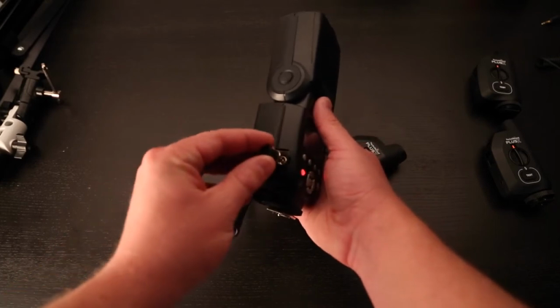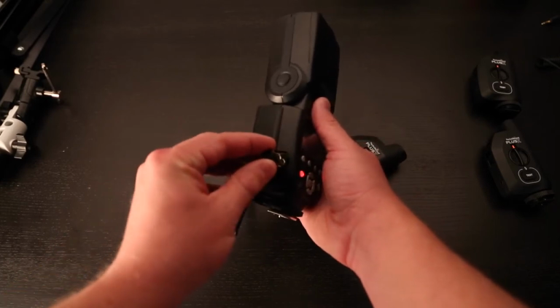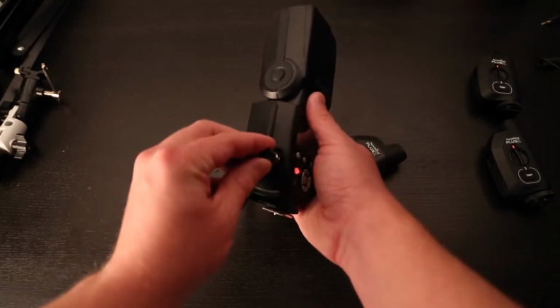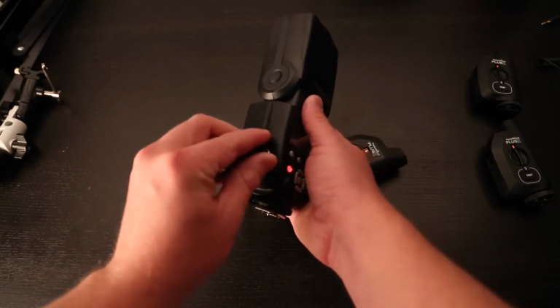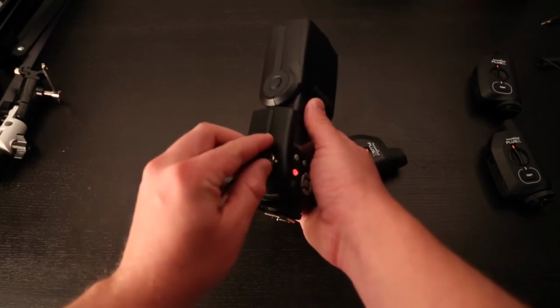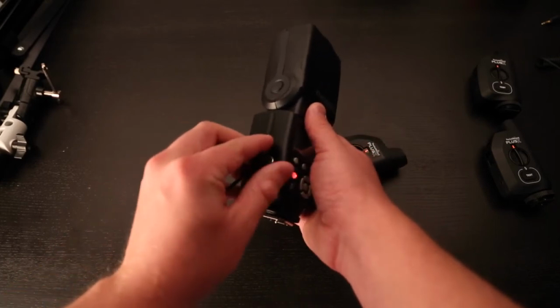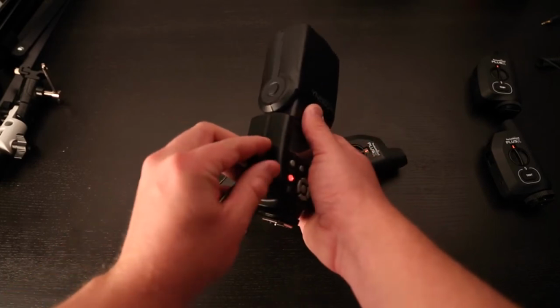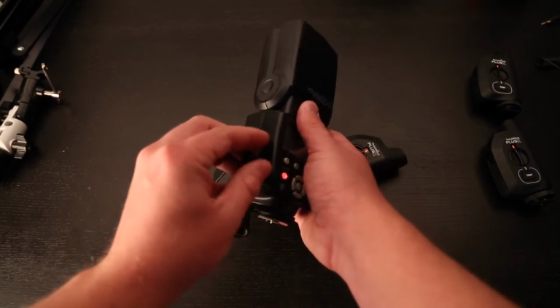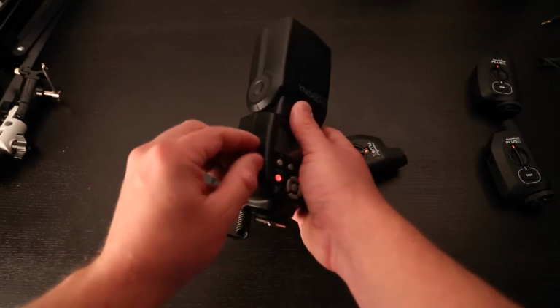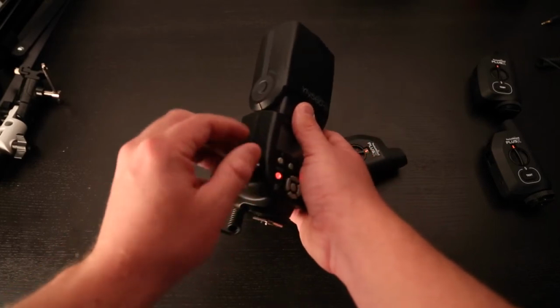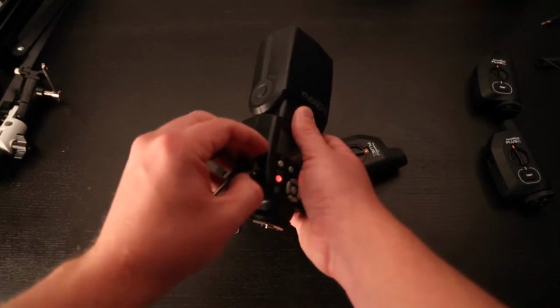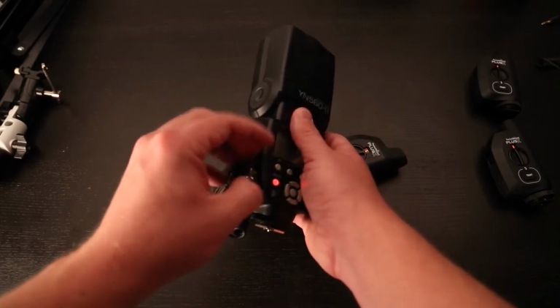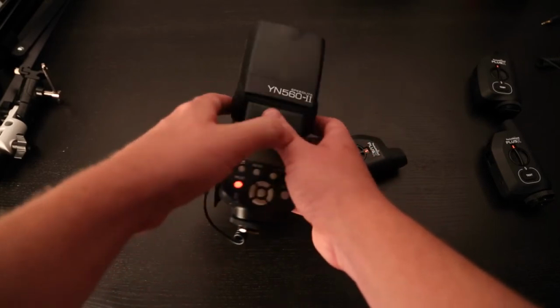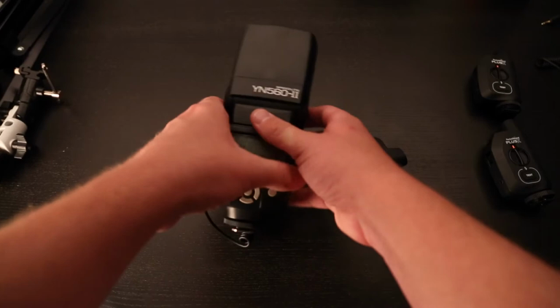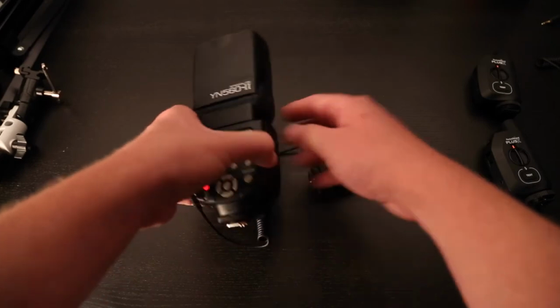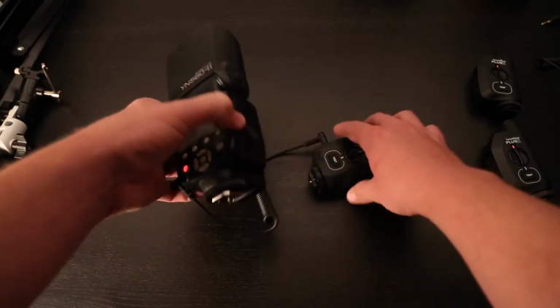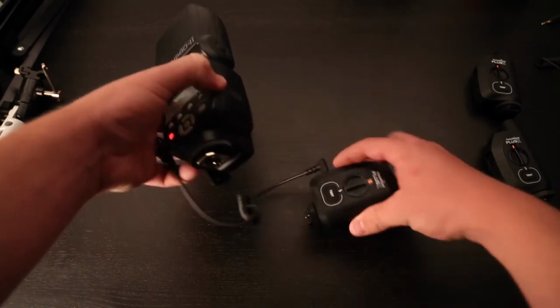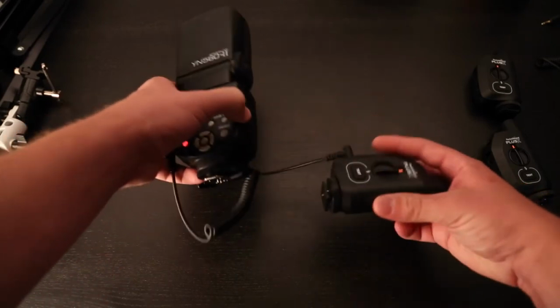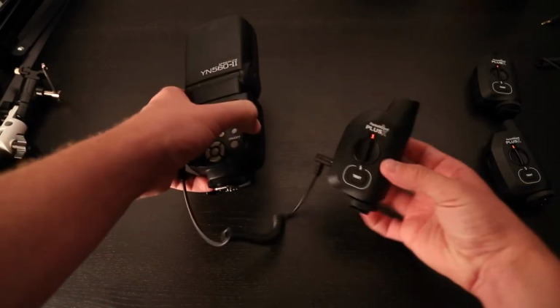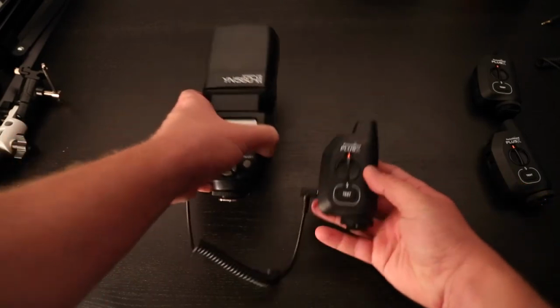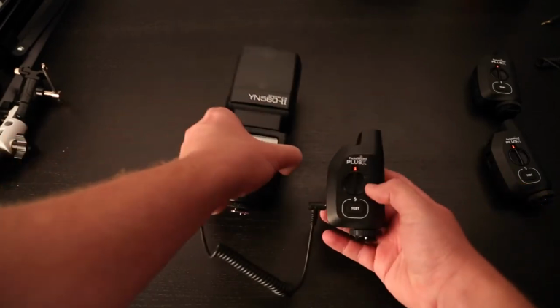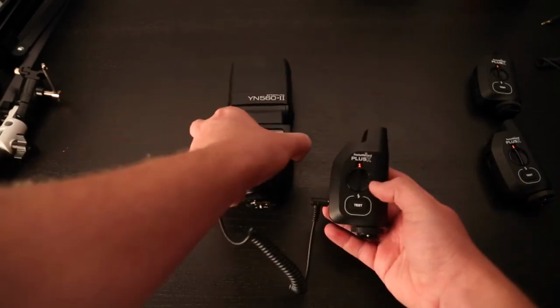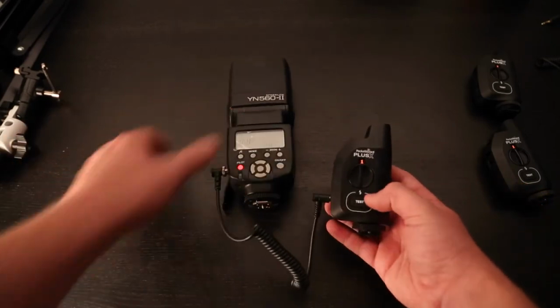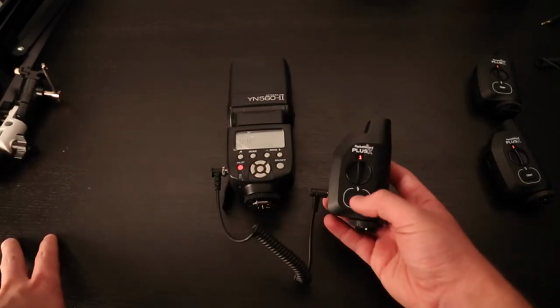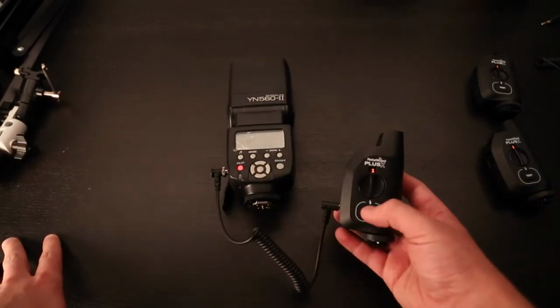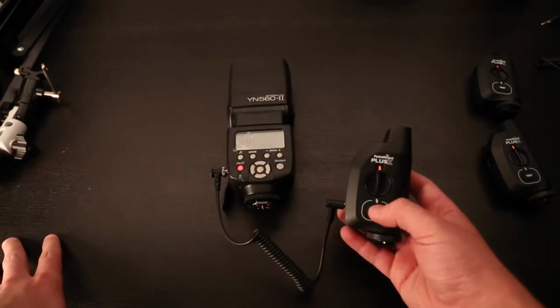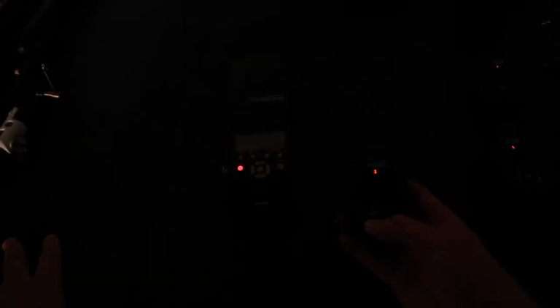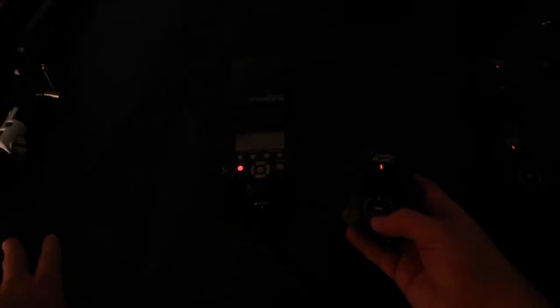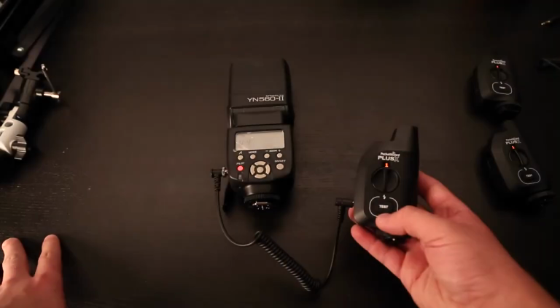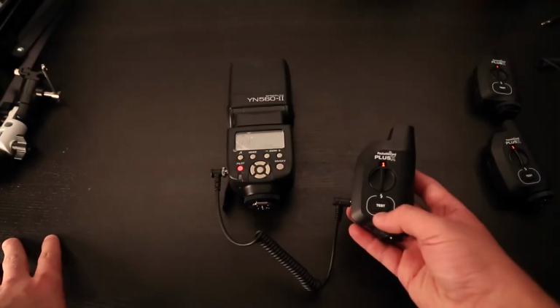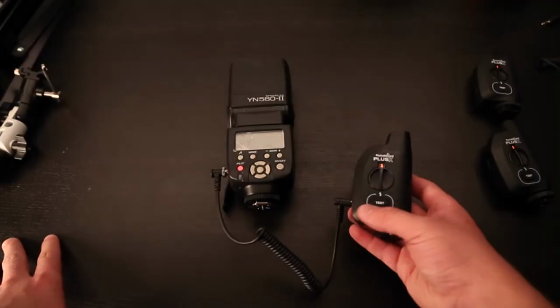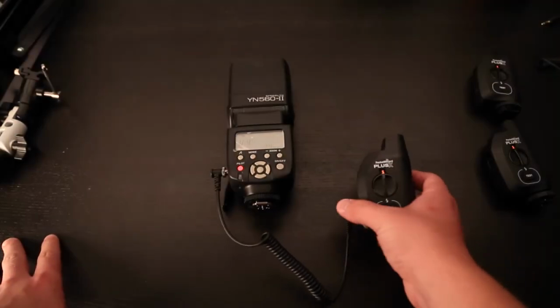So you just connect those just like that. And you can actually press the test button here on the PocketWizard — you can see that fires.